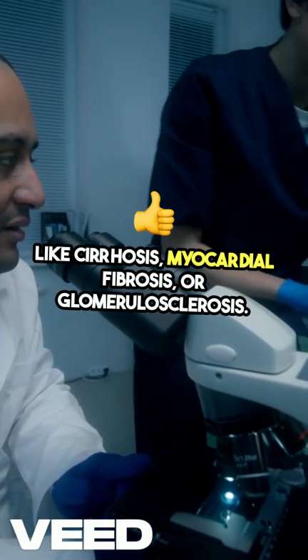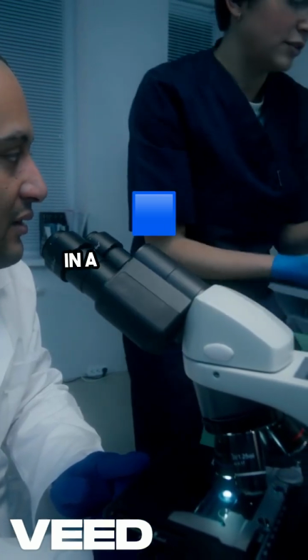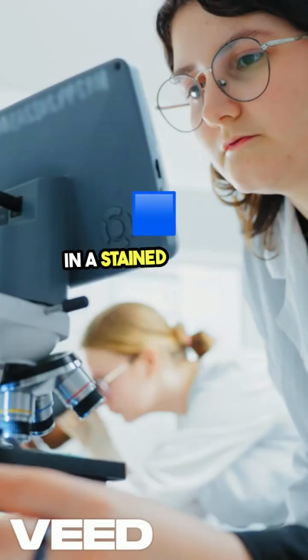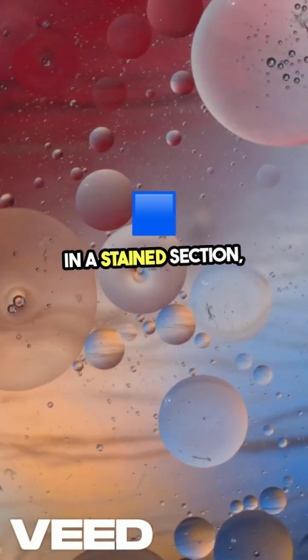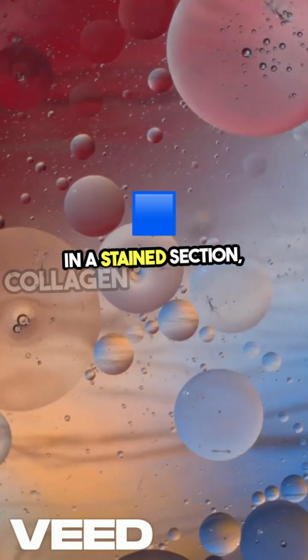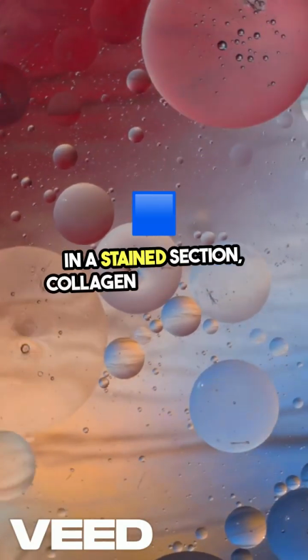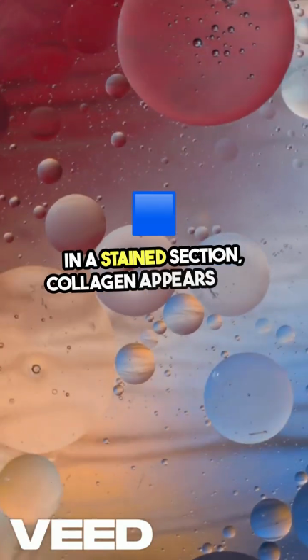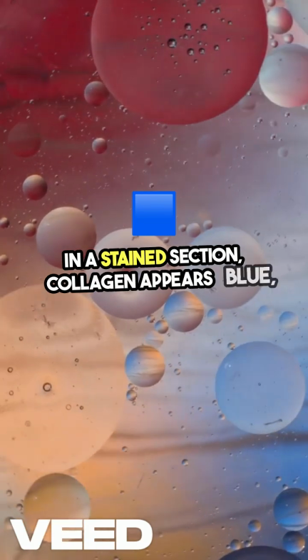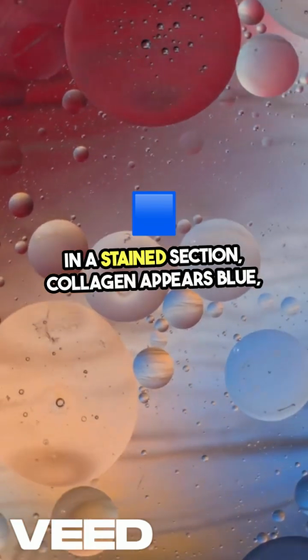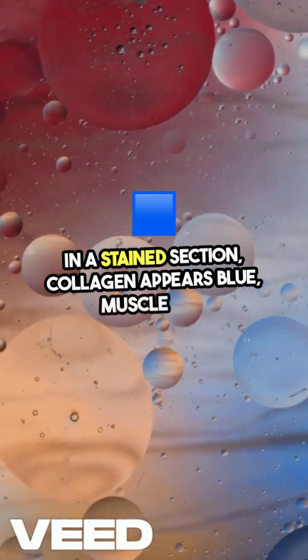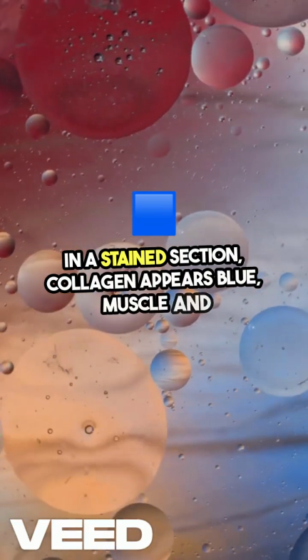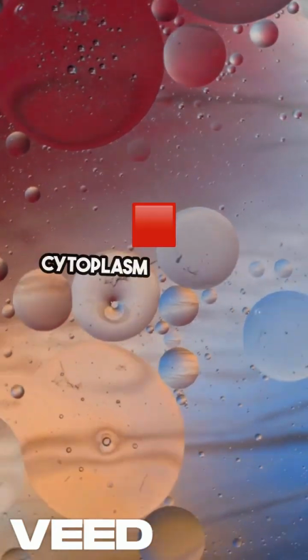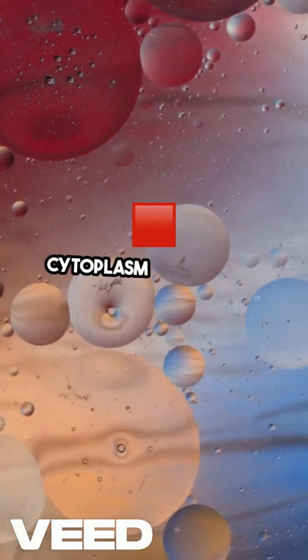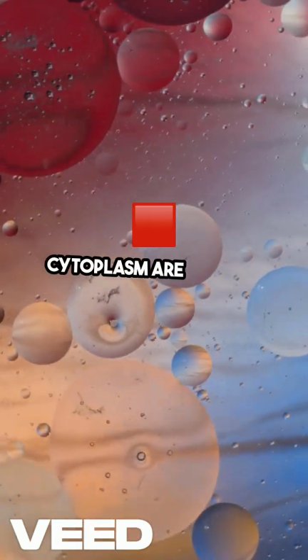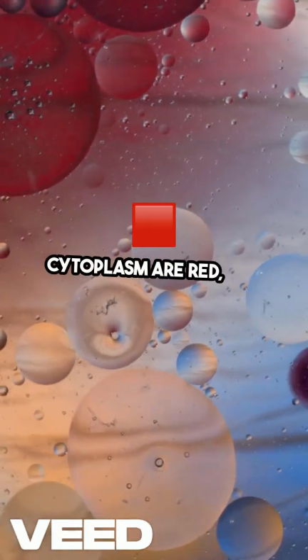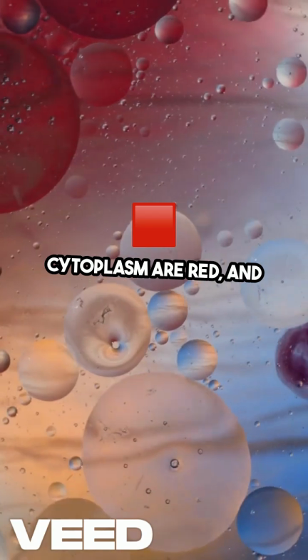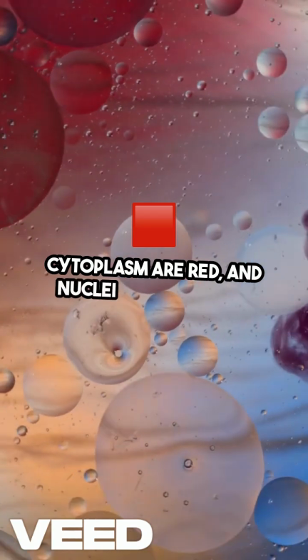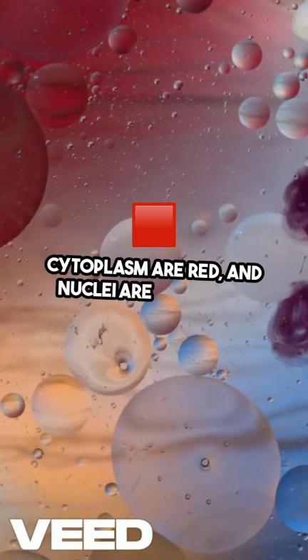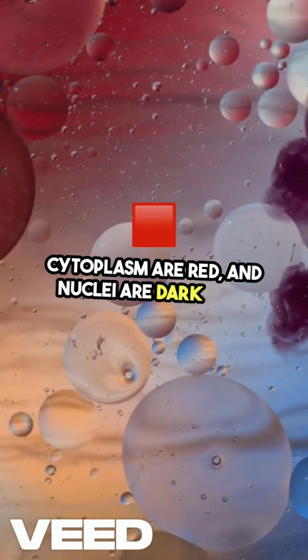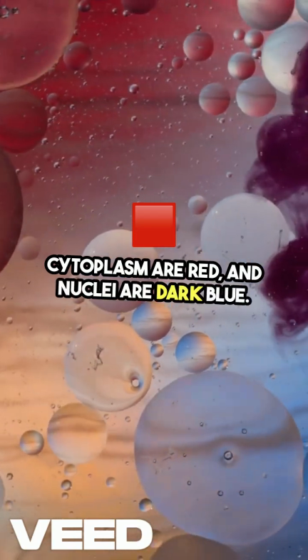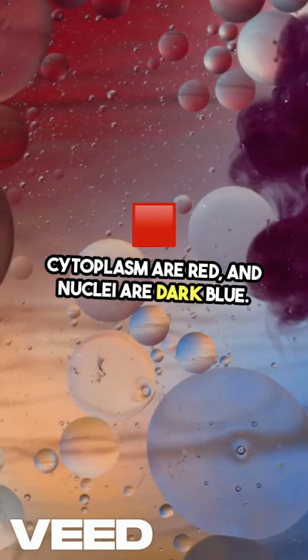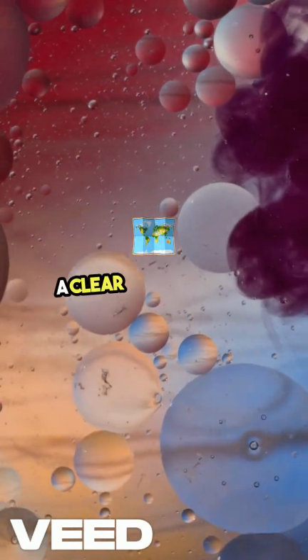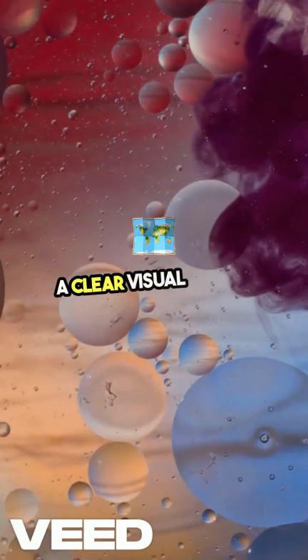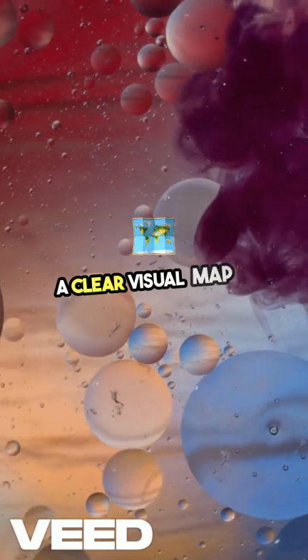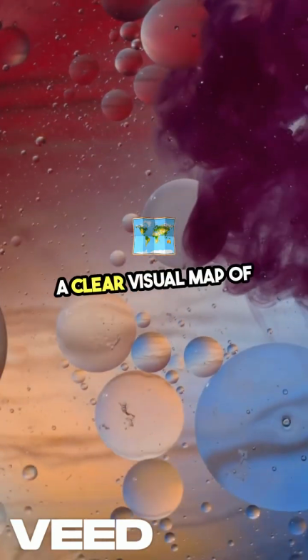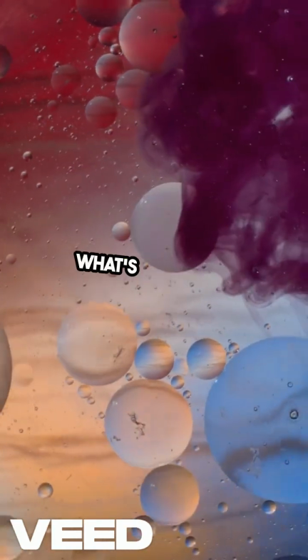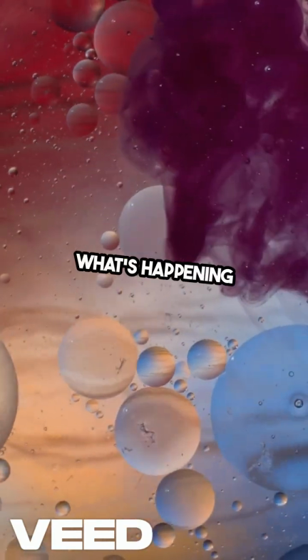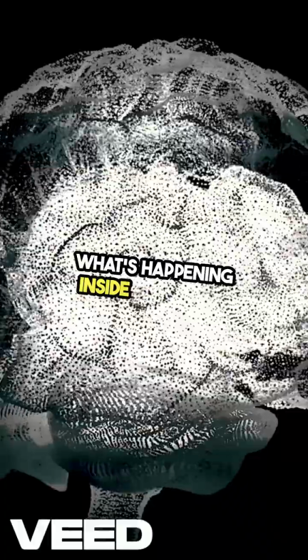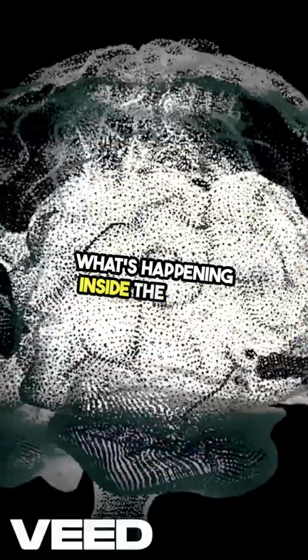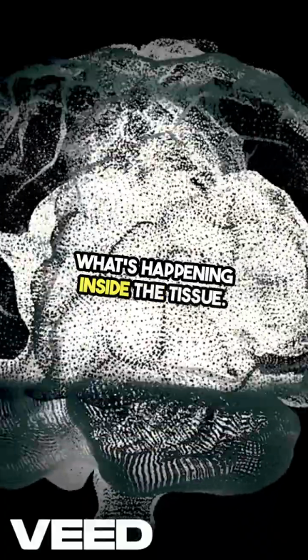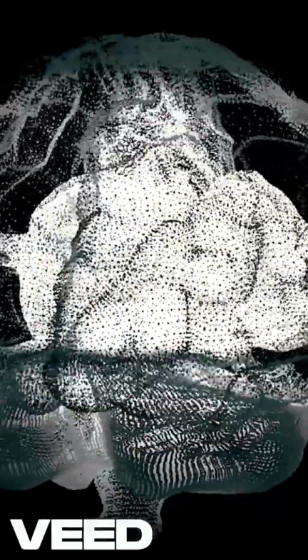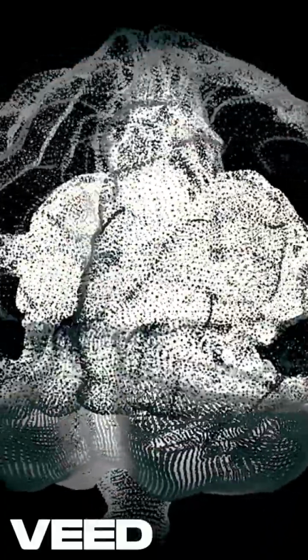In a stained section, collagen appears blue, muscle and cytoplasm are red, and nuclei are dark blue — a clear visual map of what's happening inside the tissue.